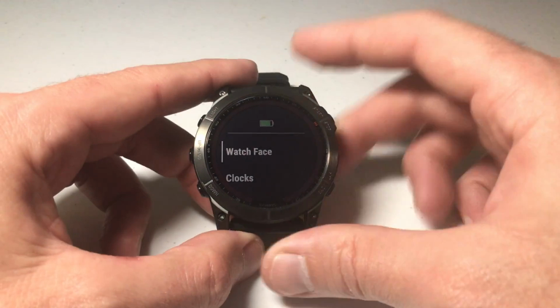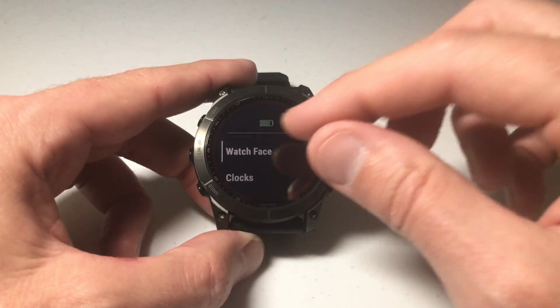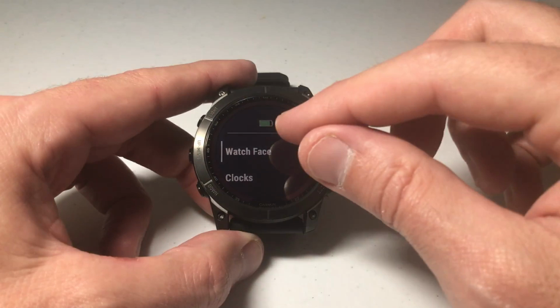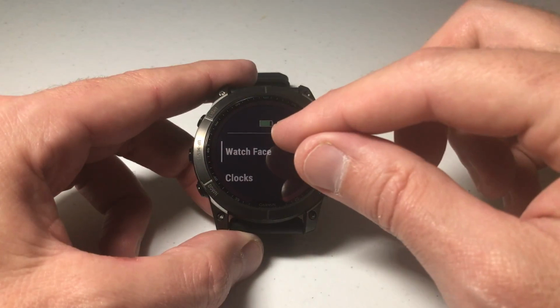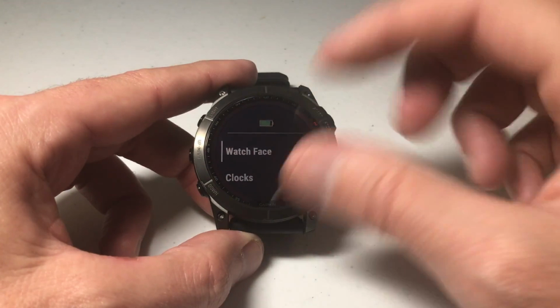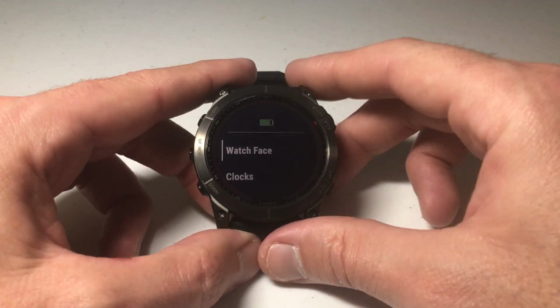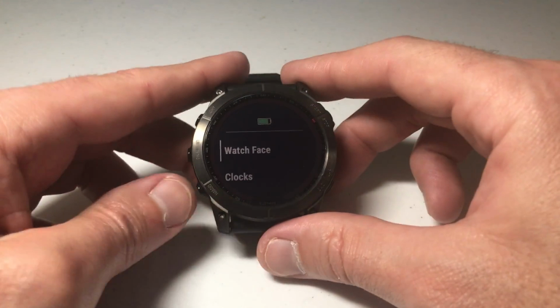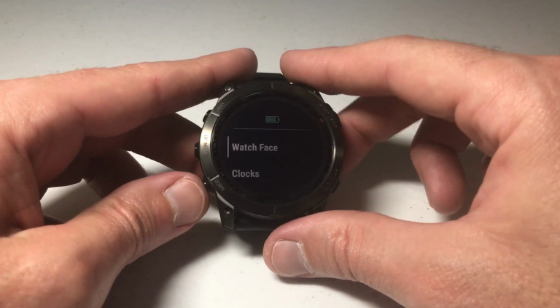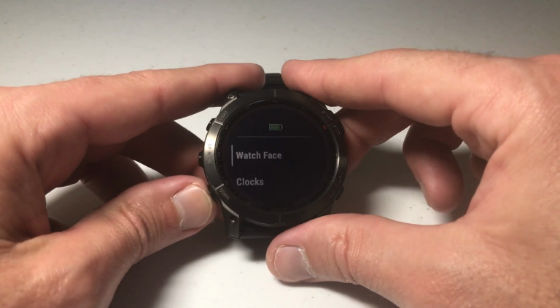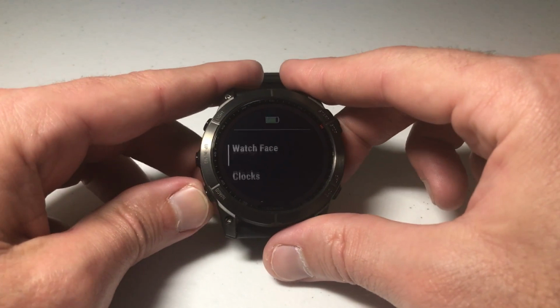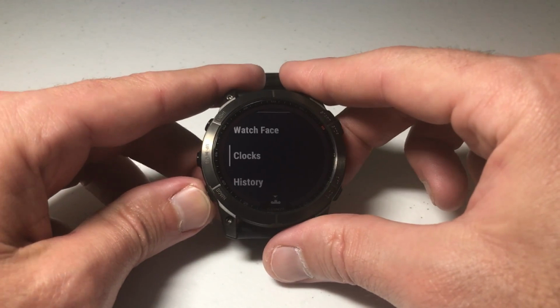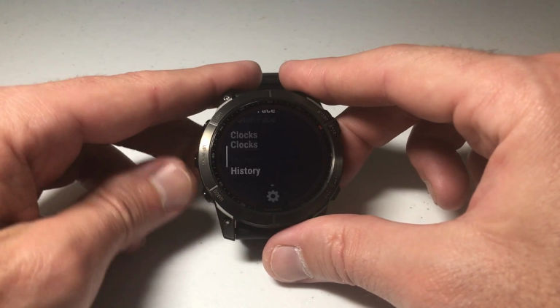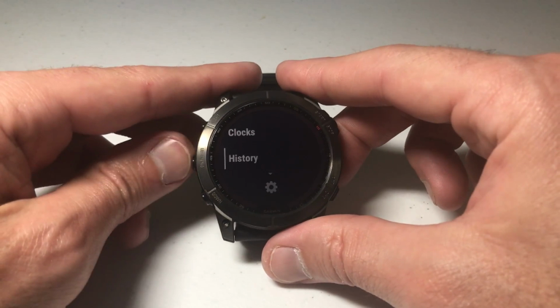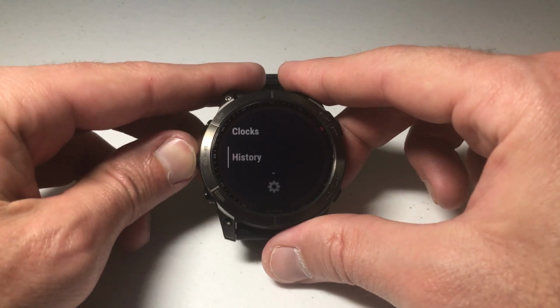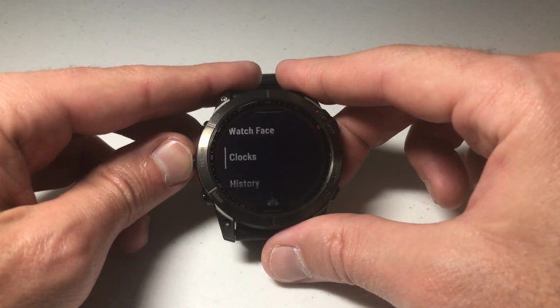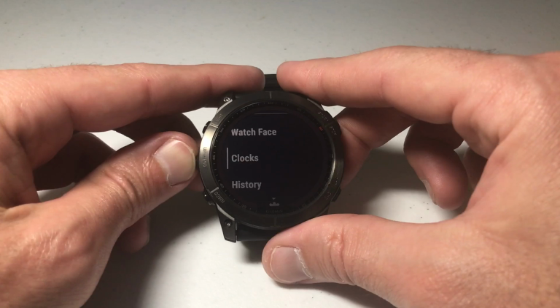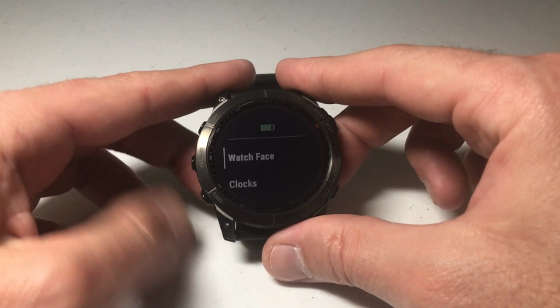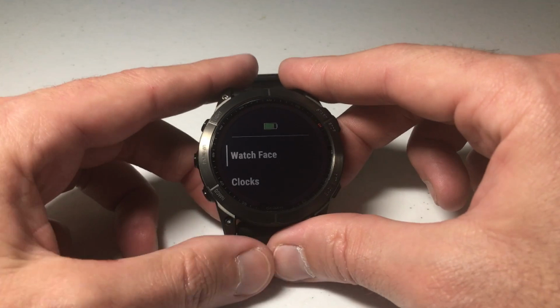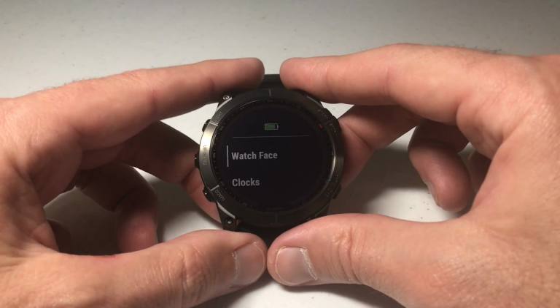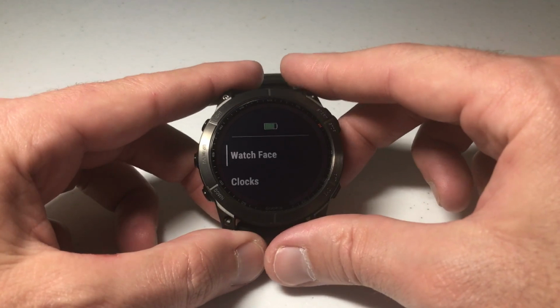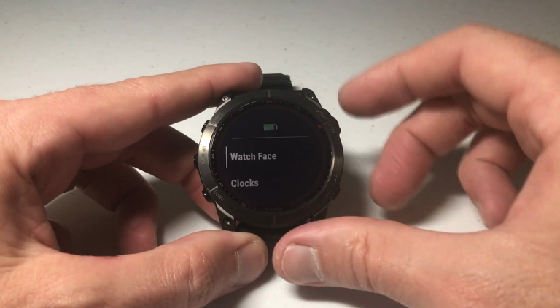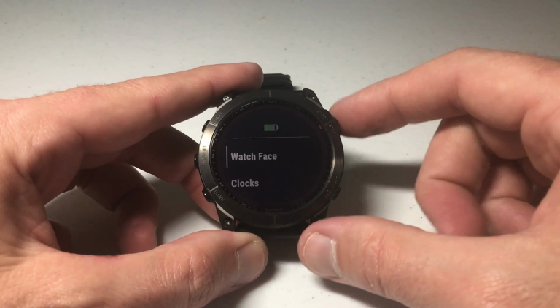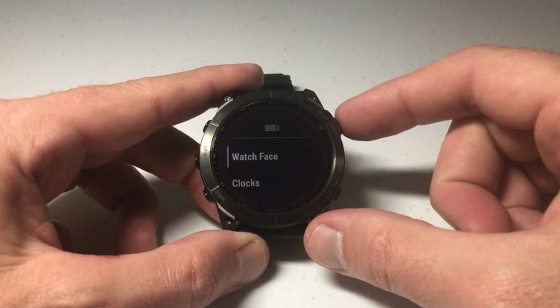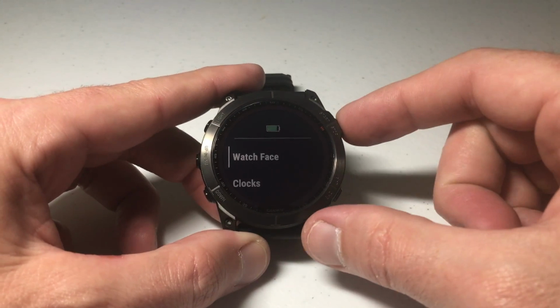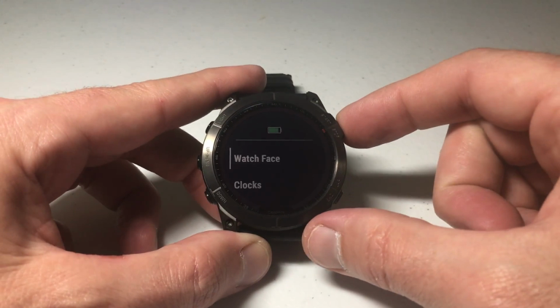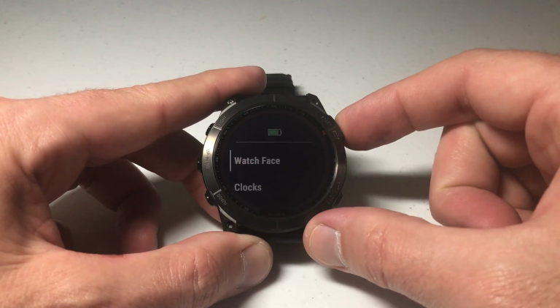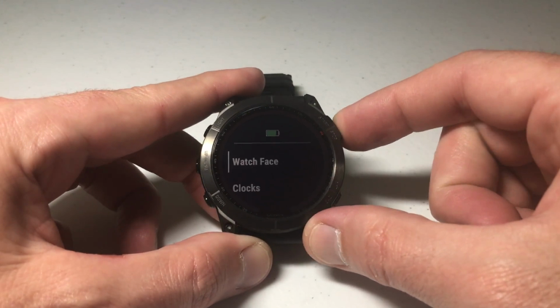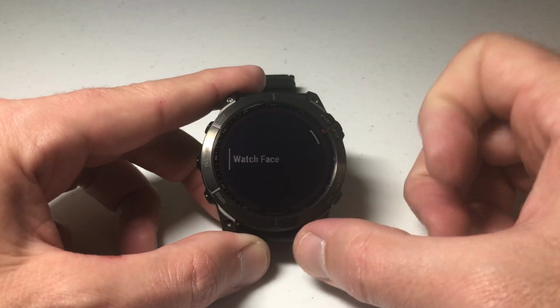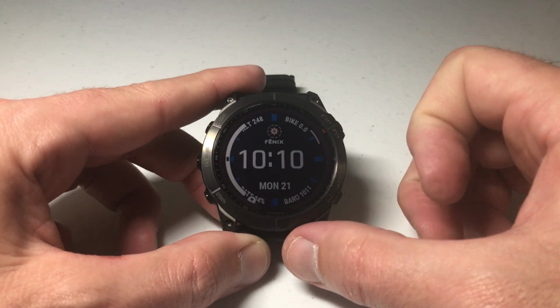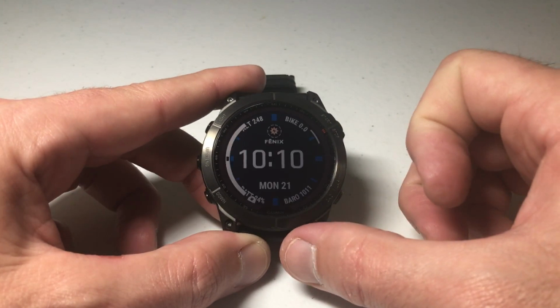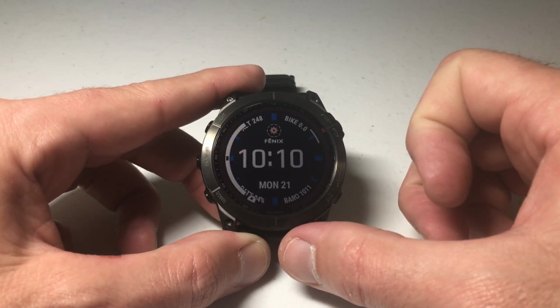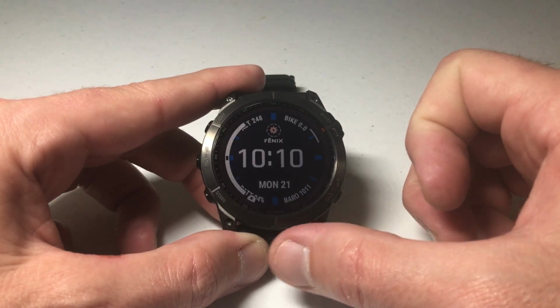The first option you should see is 'Watch Face.' If you don't see that, you can use the up or down button until you see it, and then press the upper right button to select it.